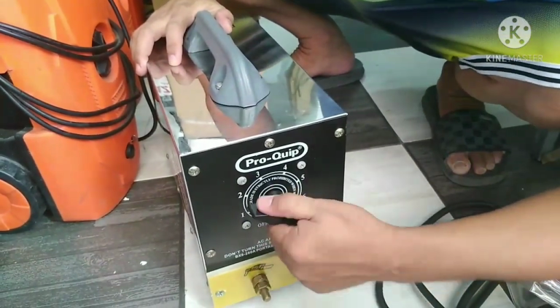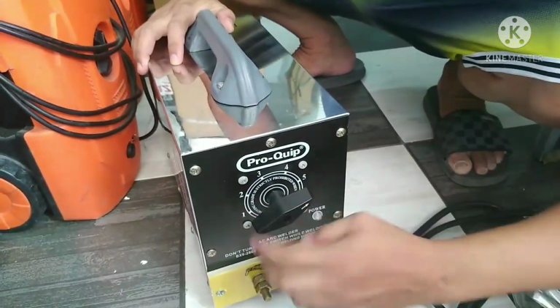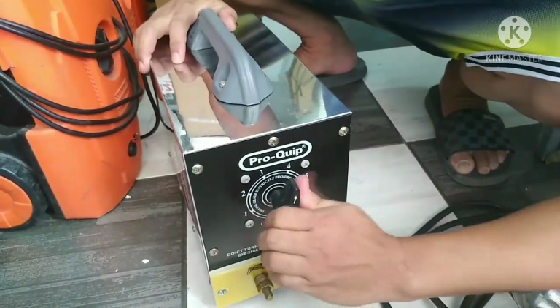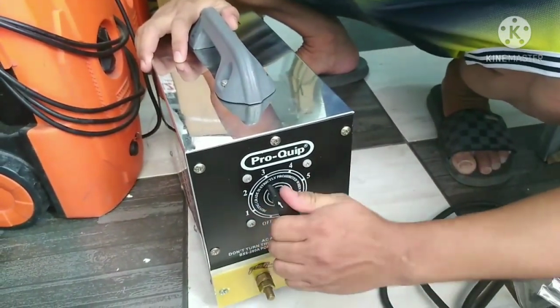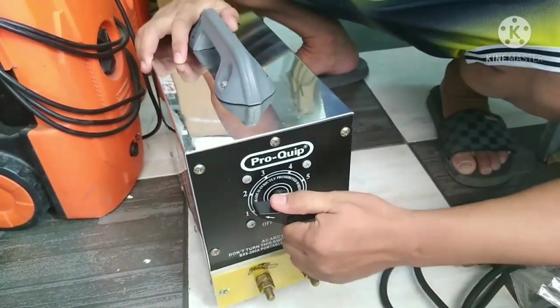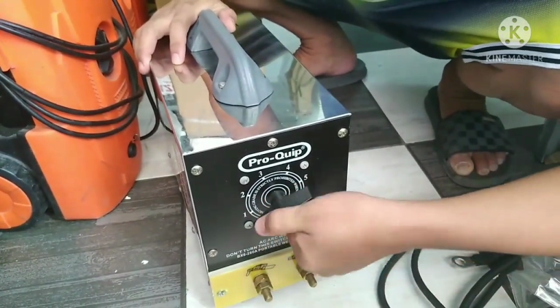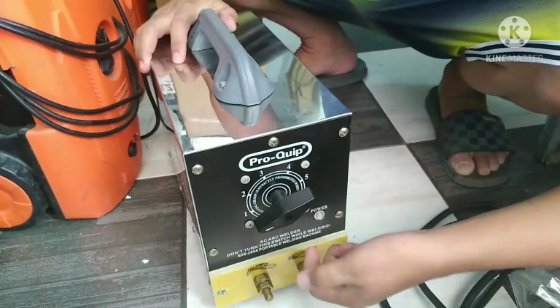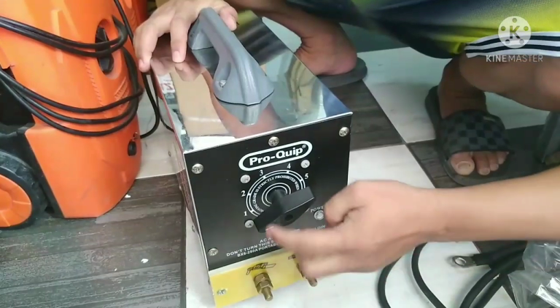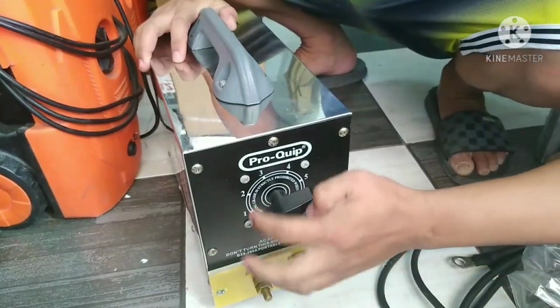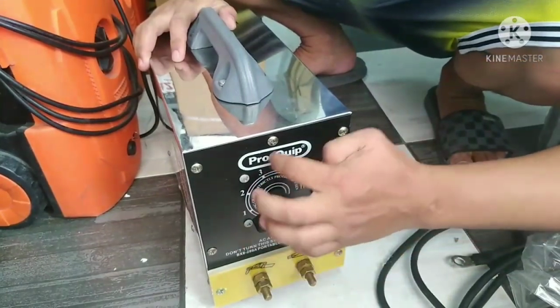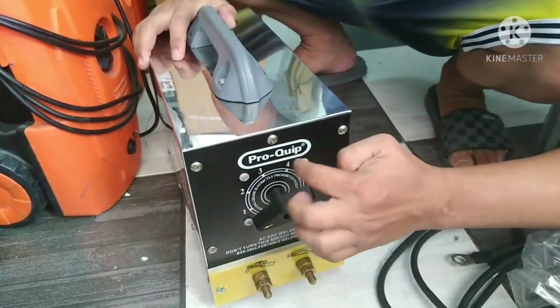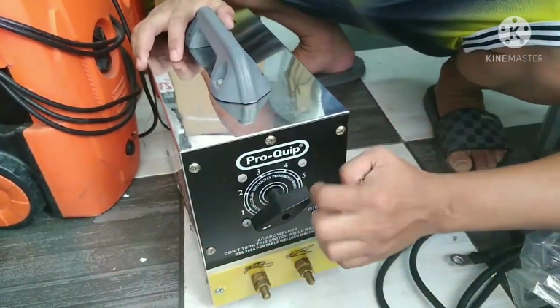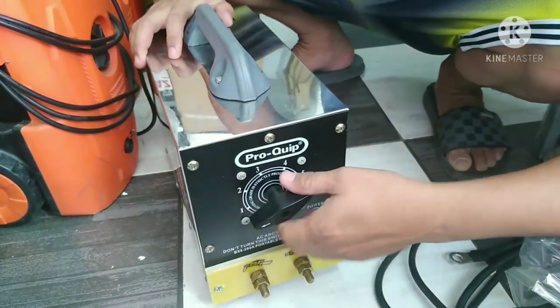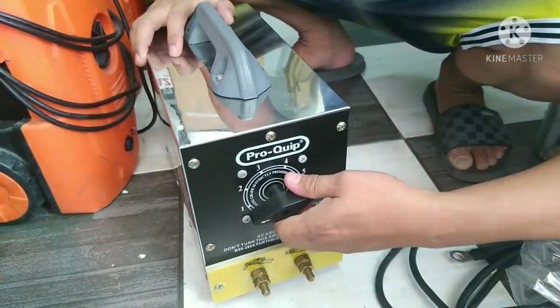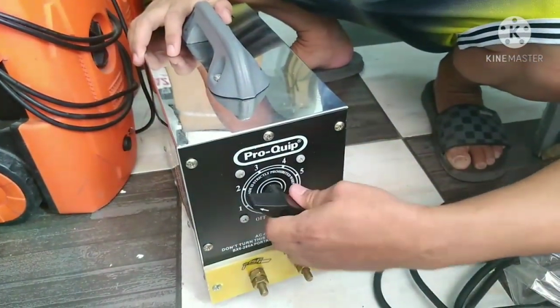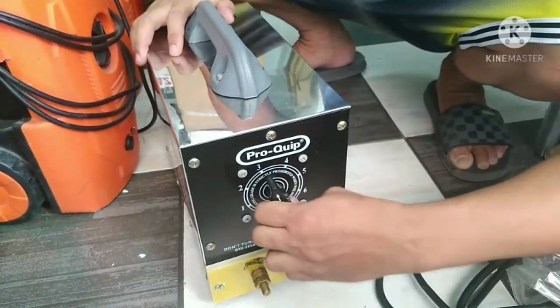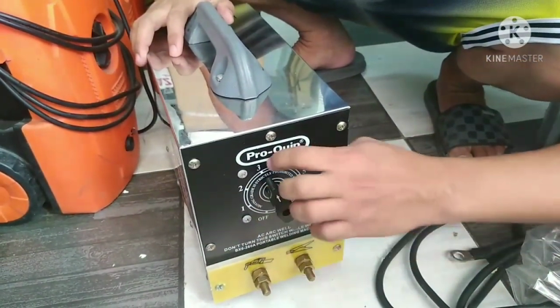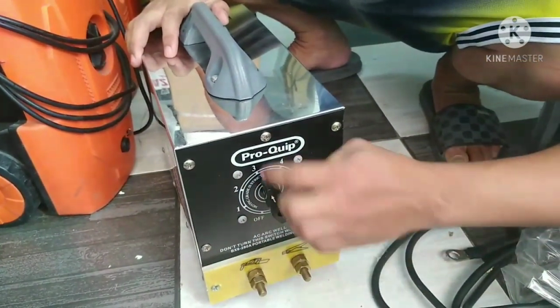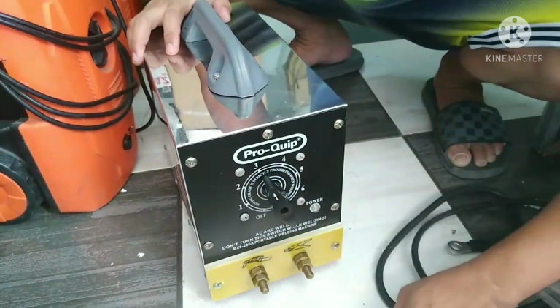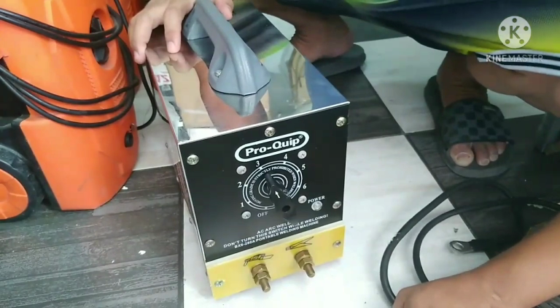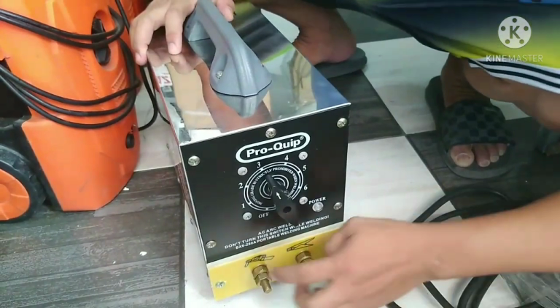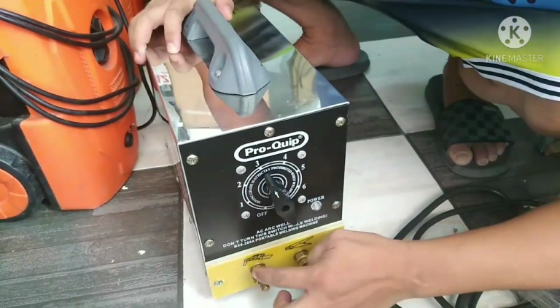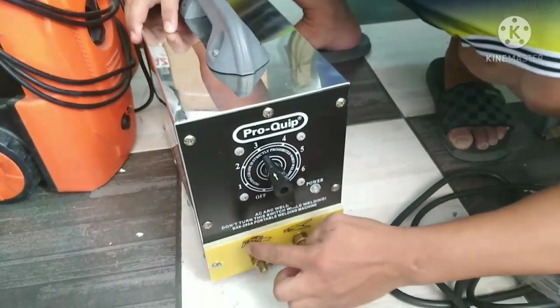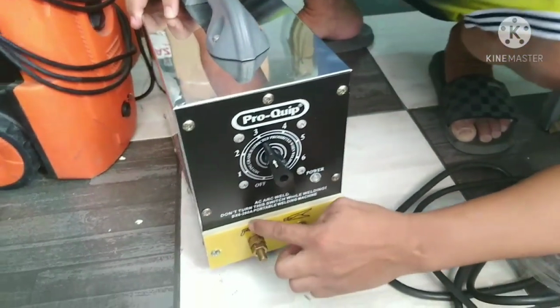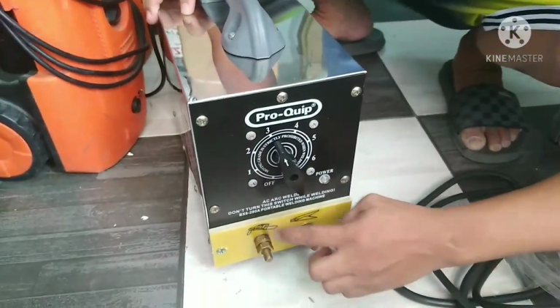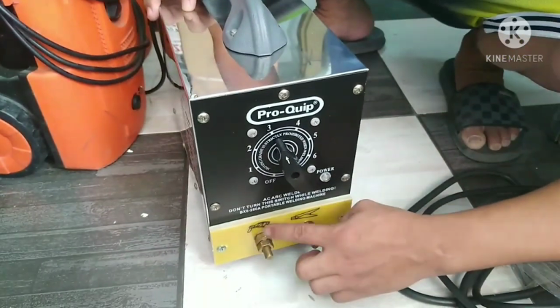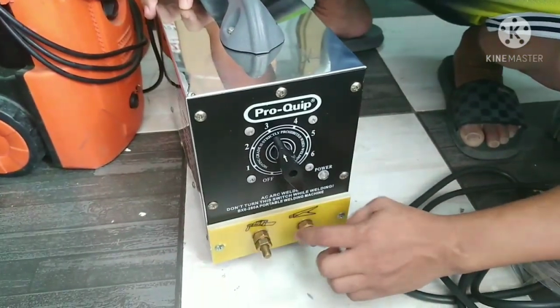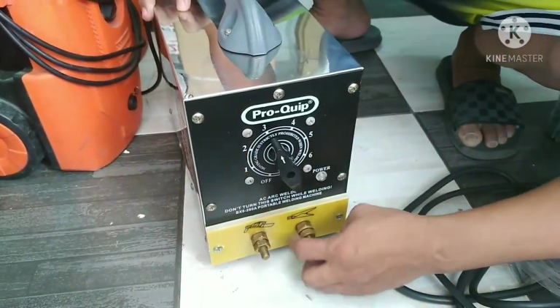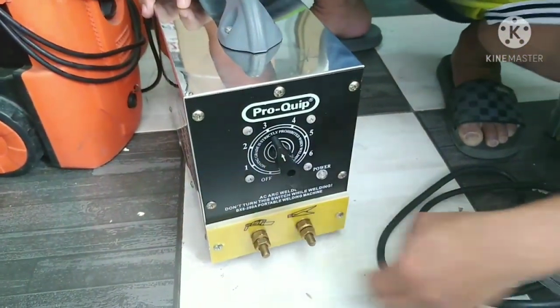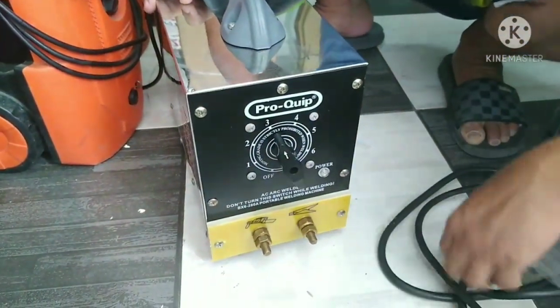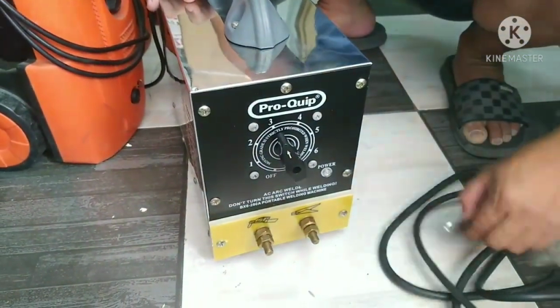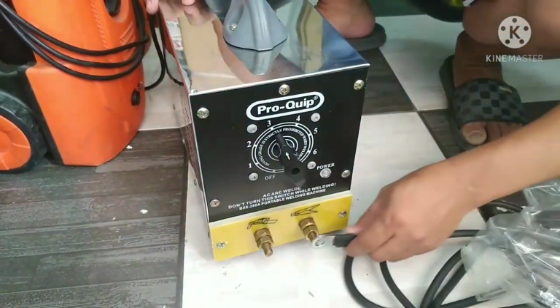Dito pala — one, two, three, four, five. Ang tamang welding nito, dito. Dito yung ground. Dito yung positive. Dito yung ground — ika-clamp lang siya dito.